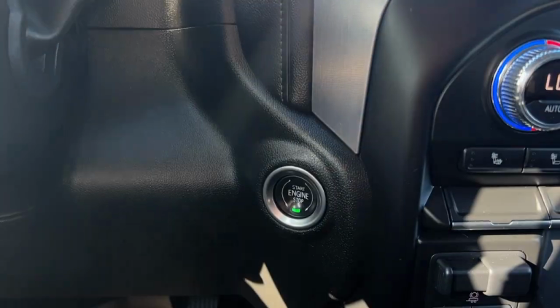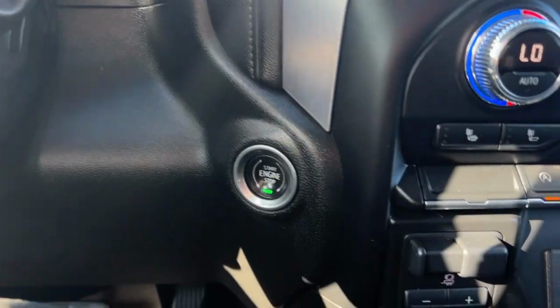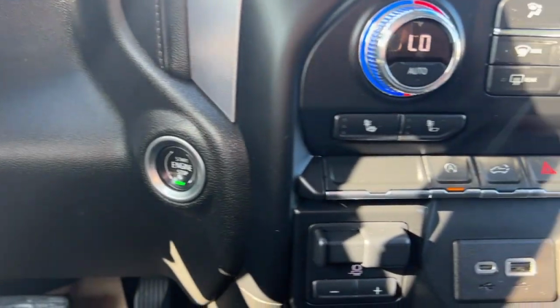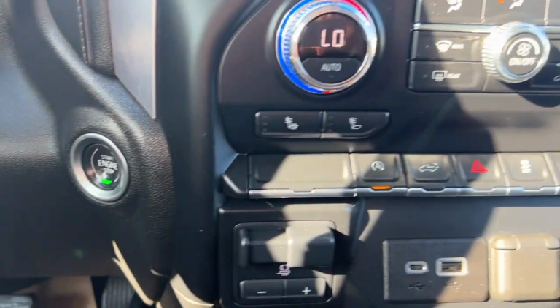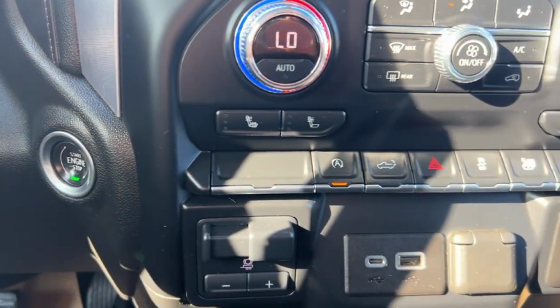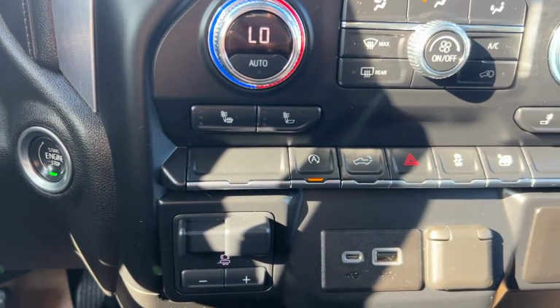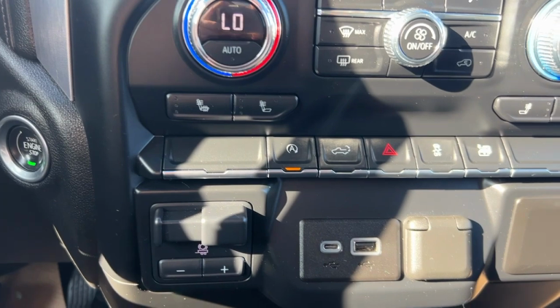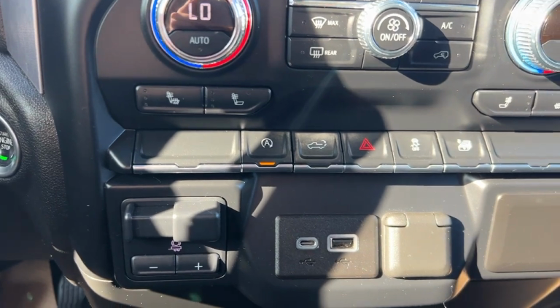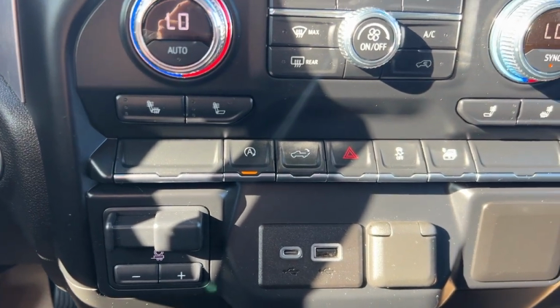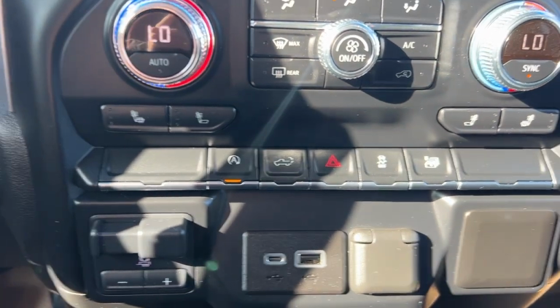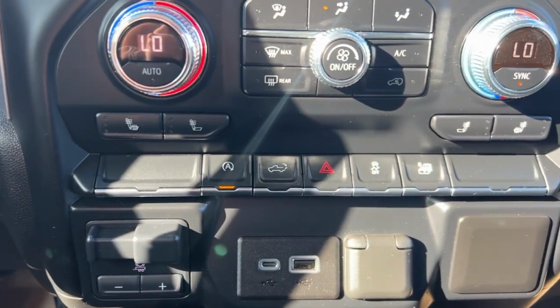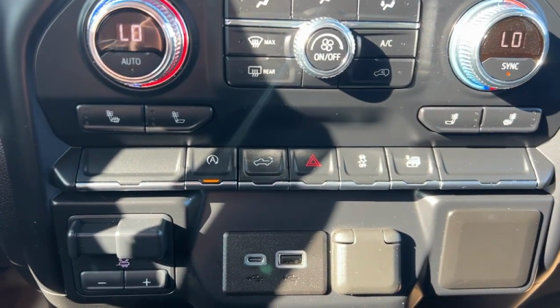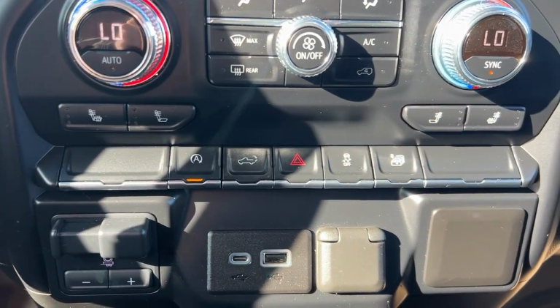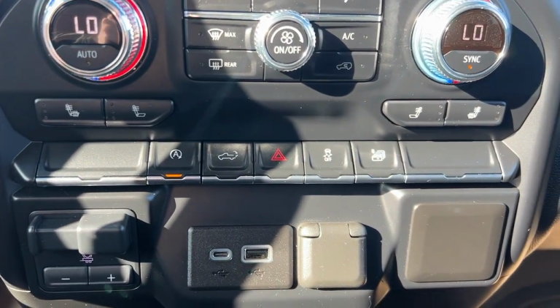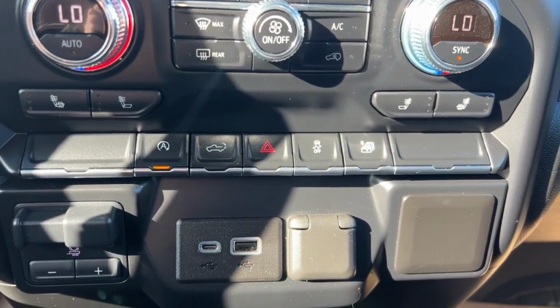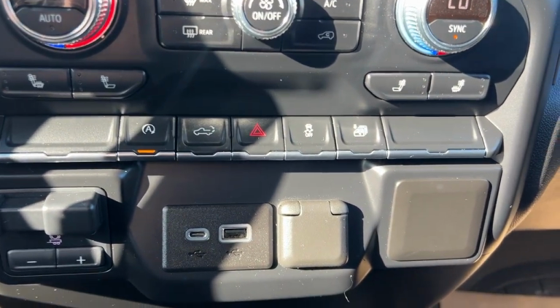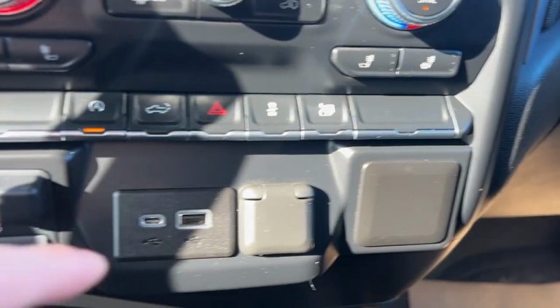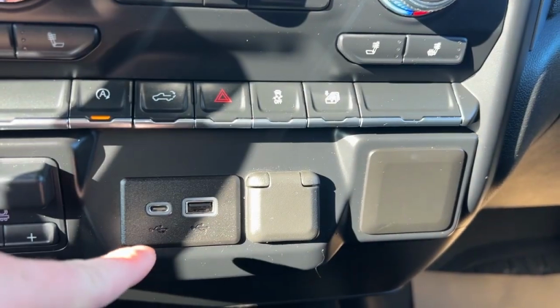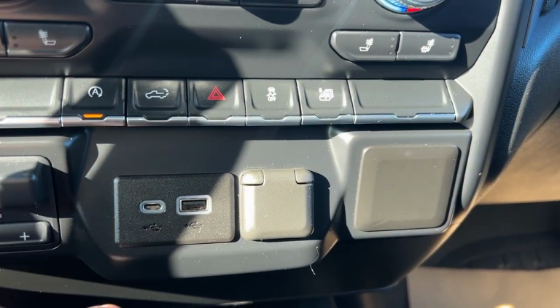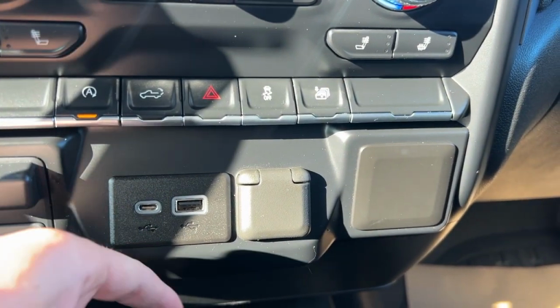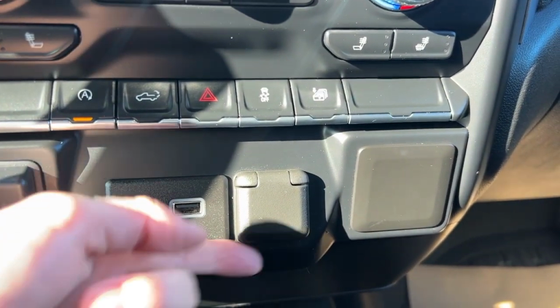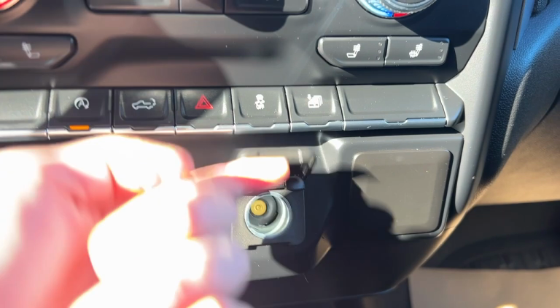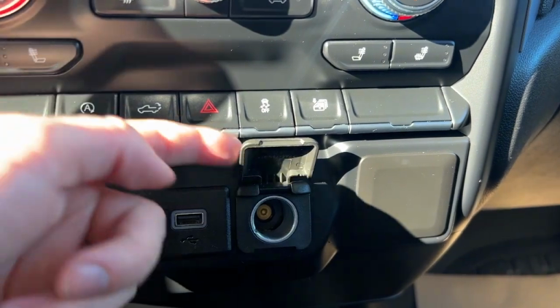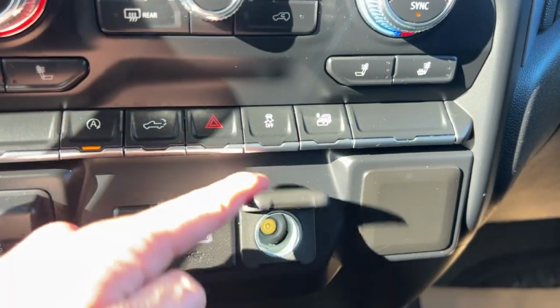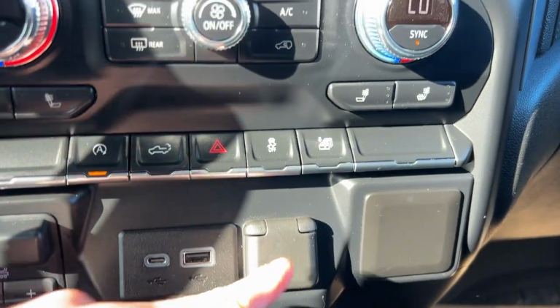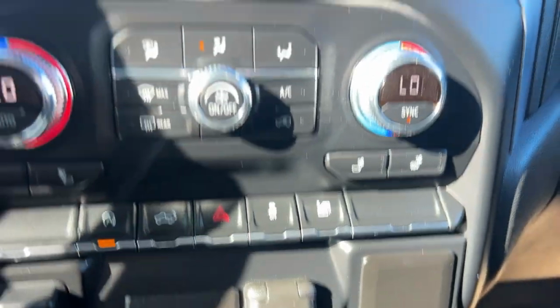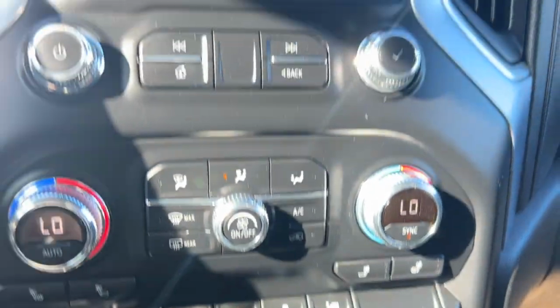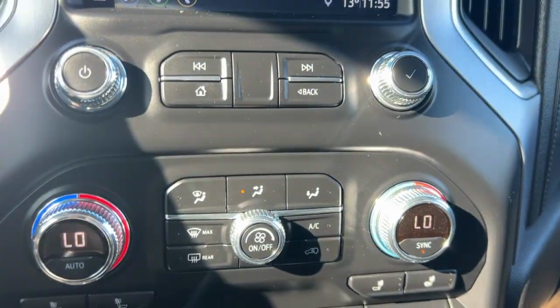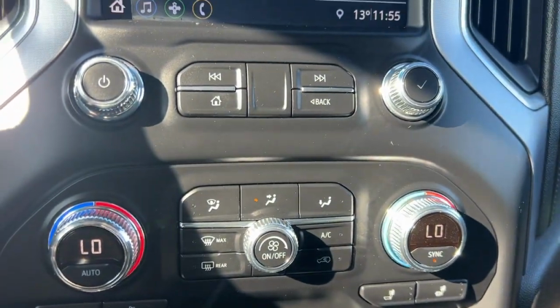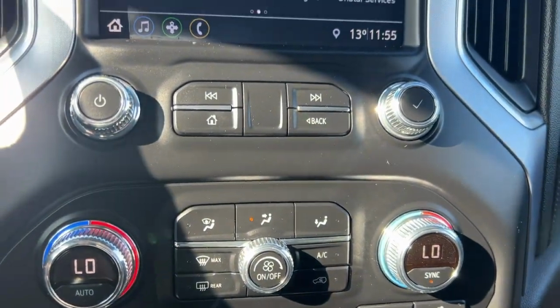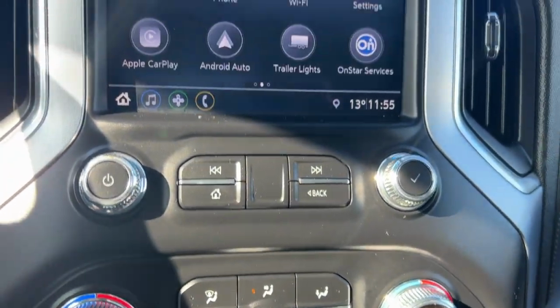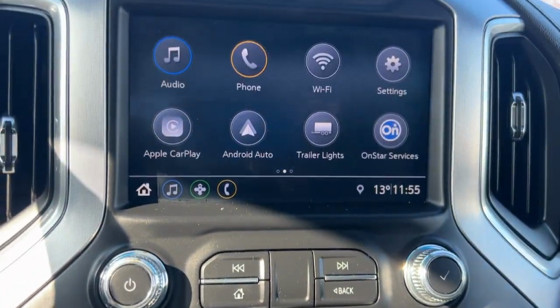It's going to have push to start. Down at the bottom, you're going to have trailer tow controls, heated seats, parking assist, two USB ports — one quick charge — and a 12-volt DC port. You also have dual zone climate control.